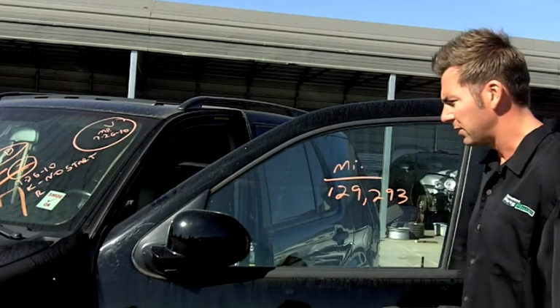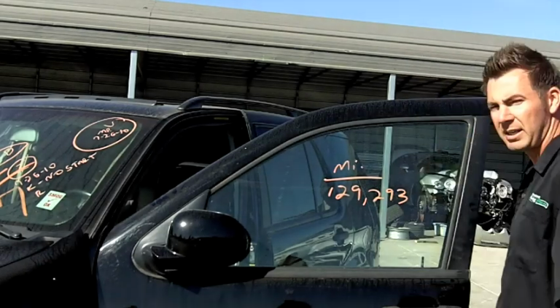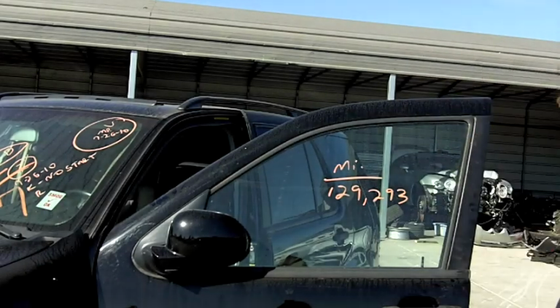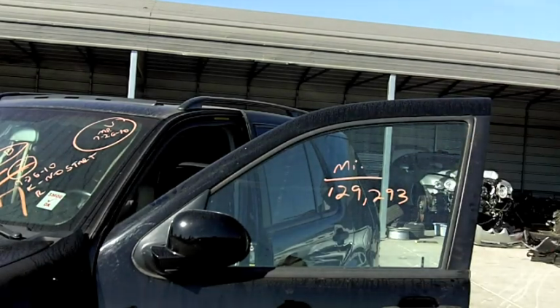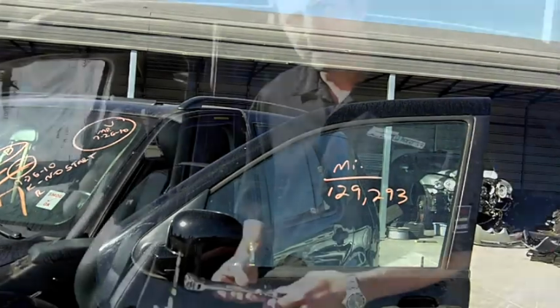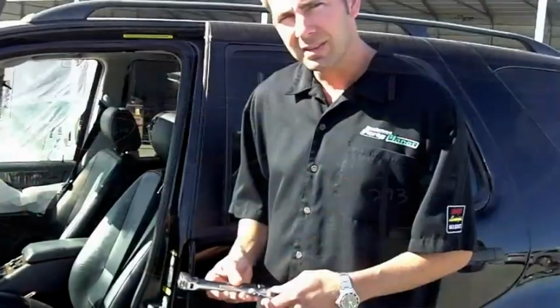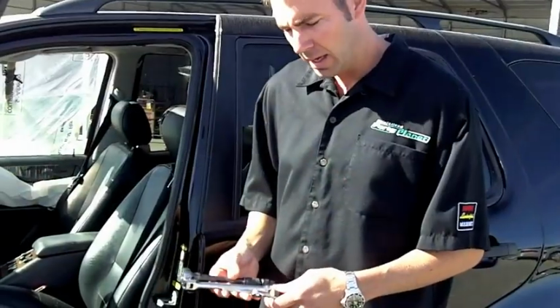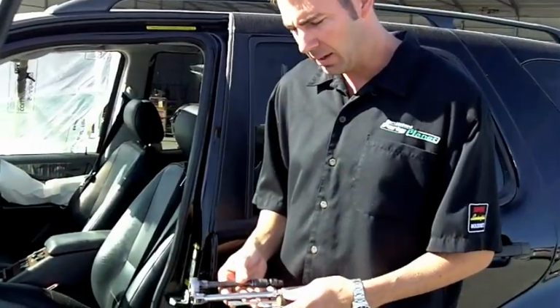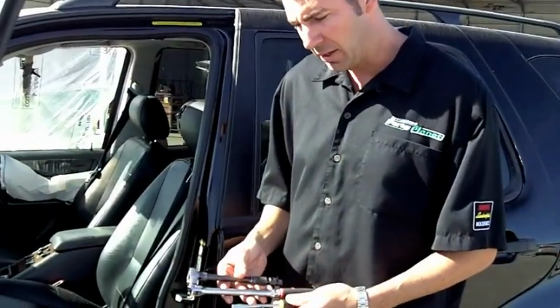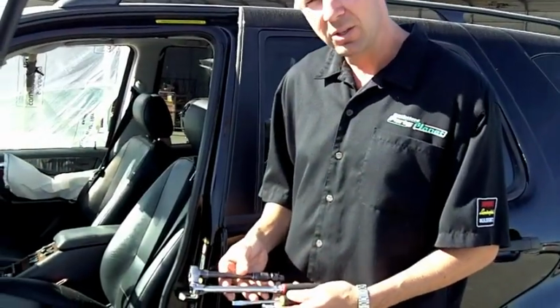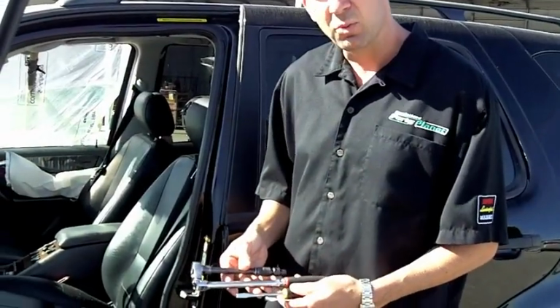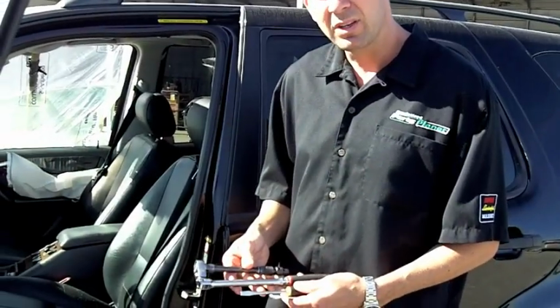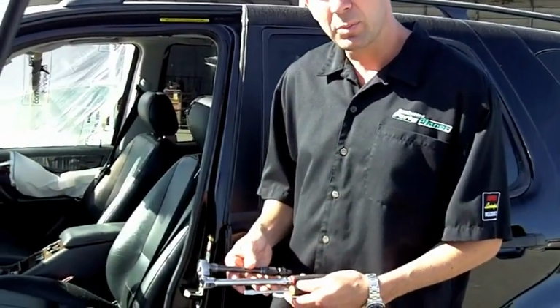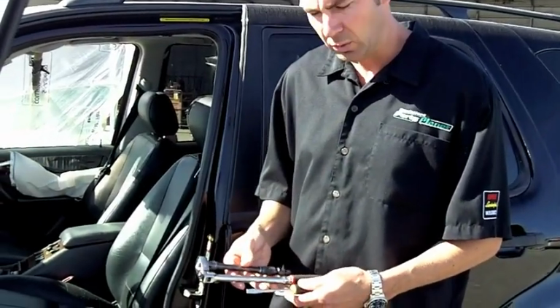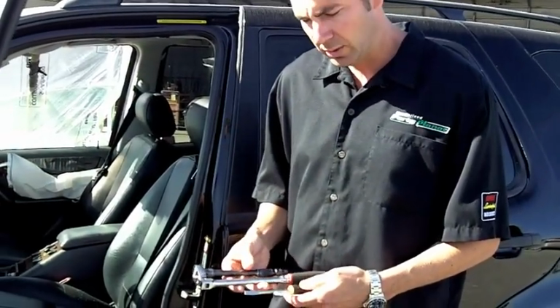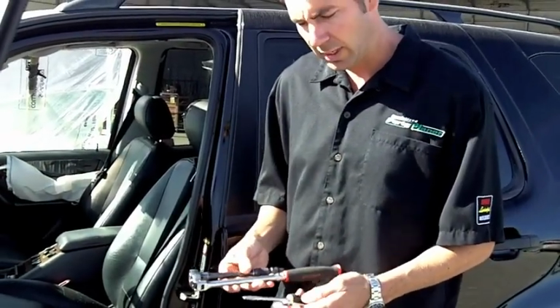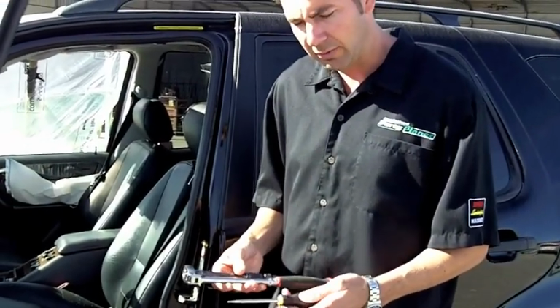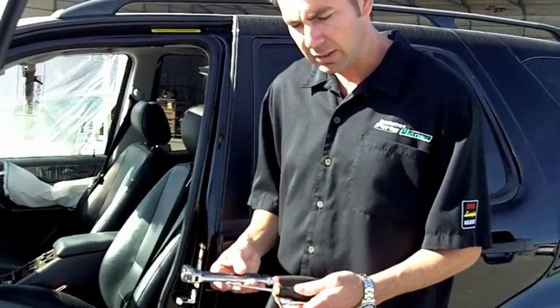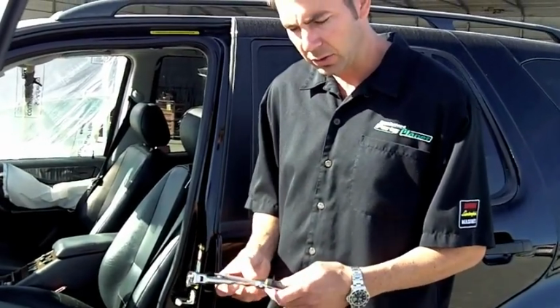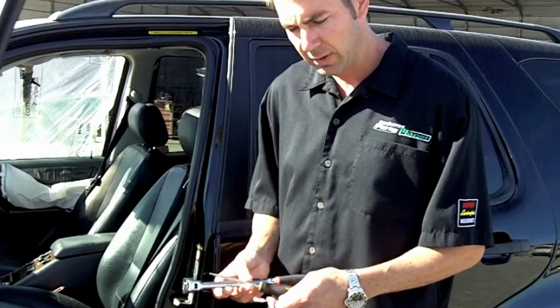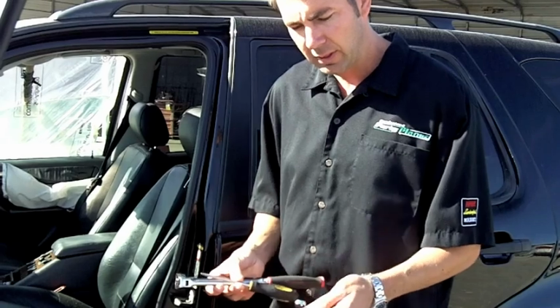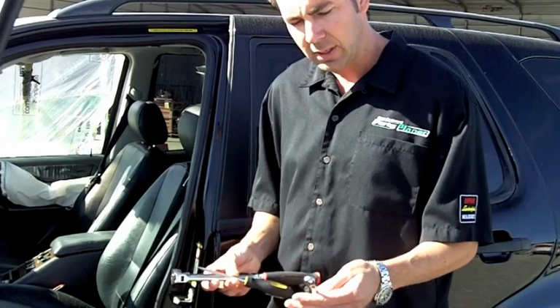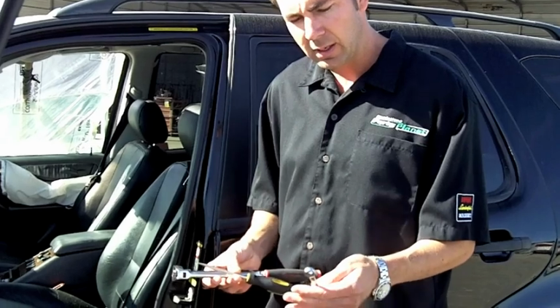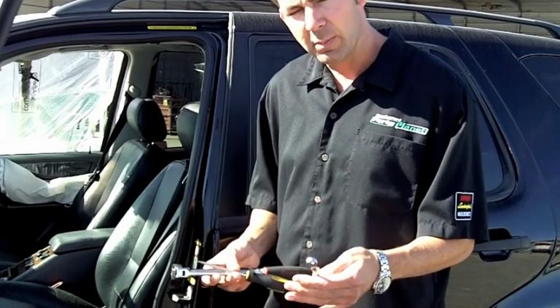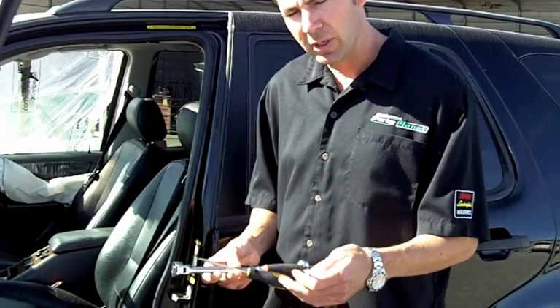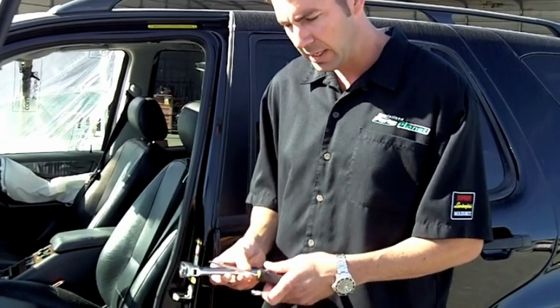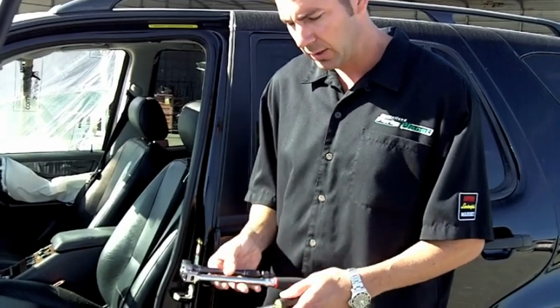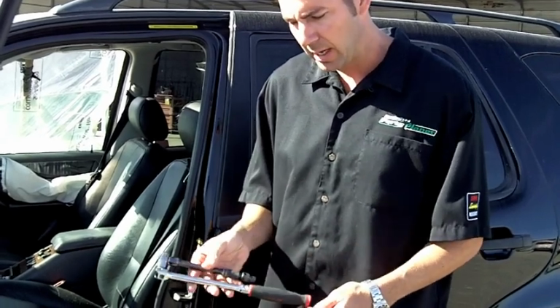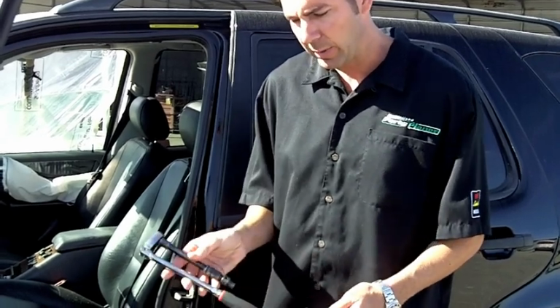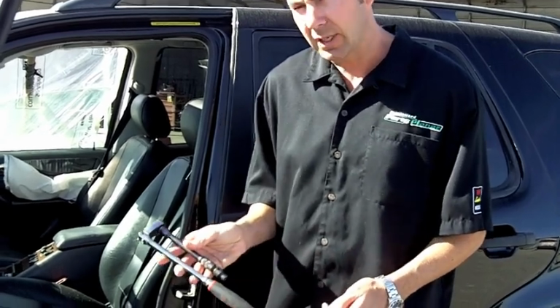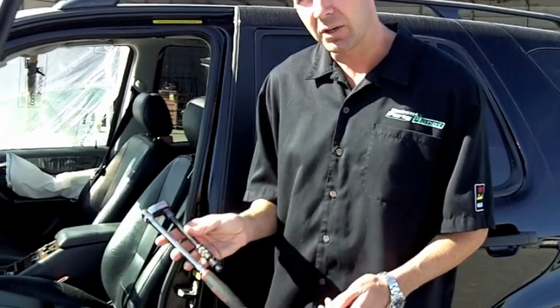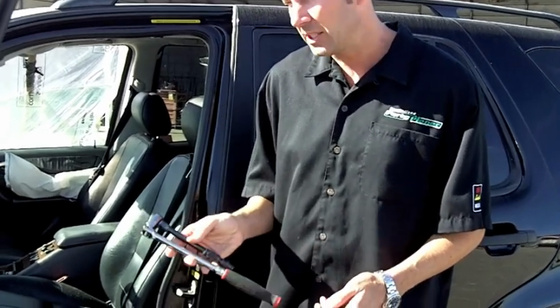Let's go ahead and get started. You're going to use some real simple tools: a flat screwdriver, an 8mm wrench, and an 8mm socket and ratchet.